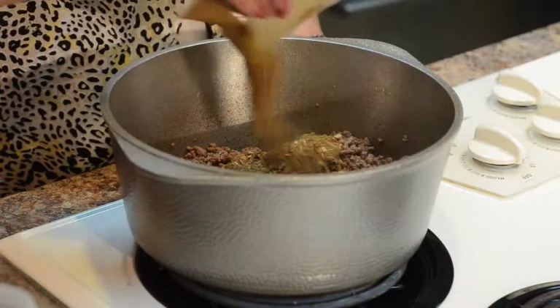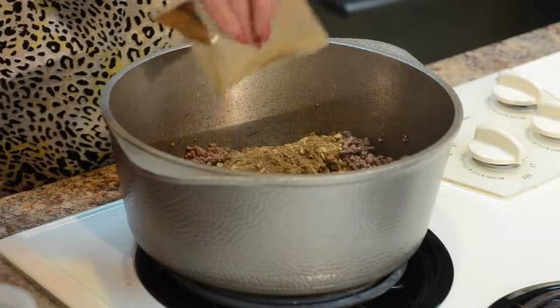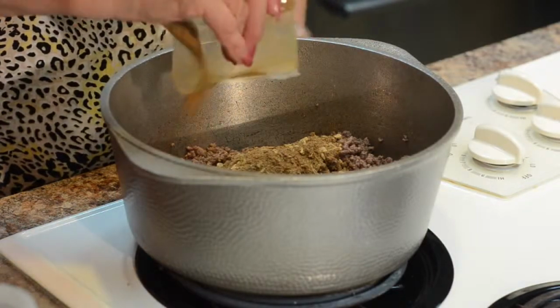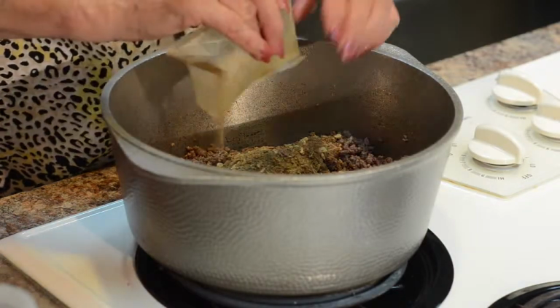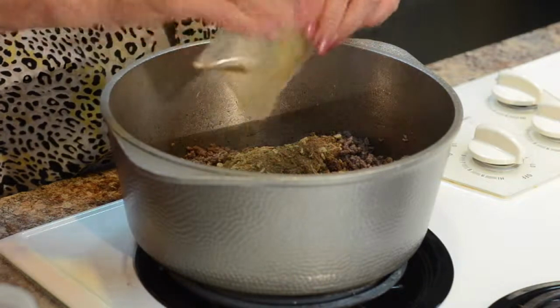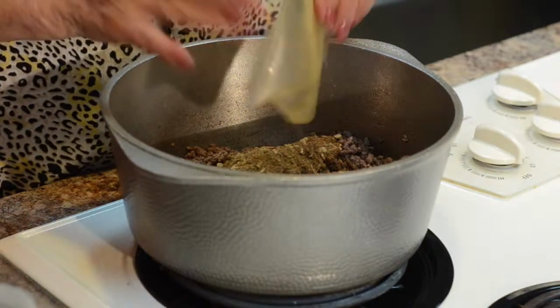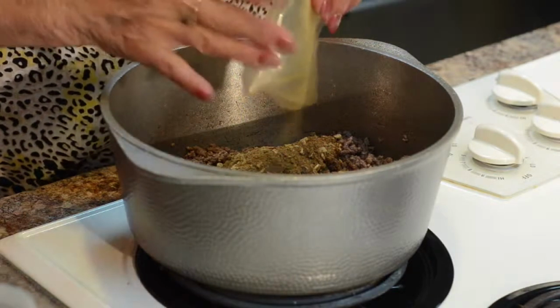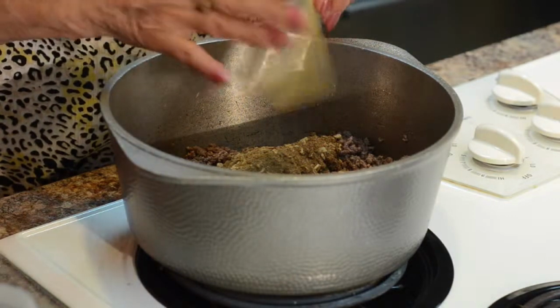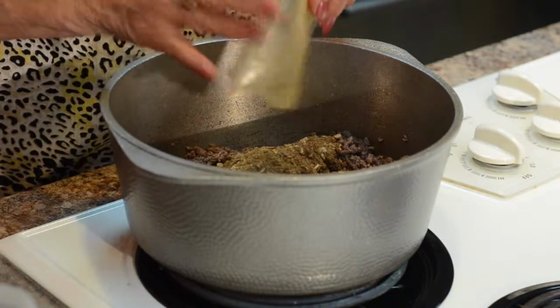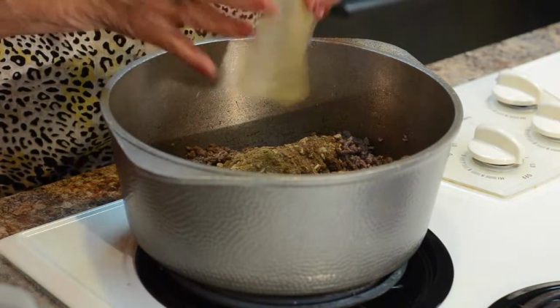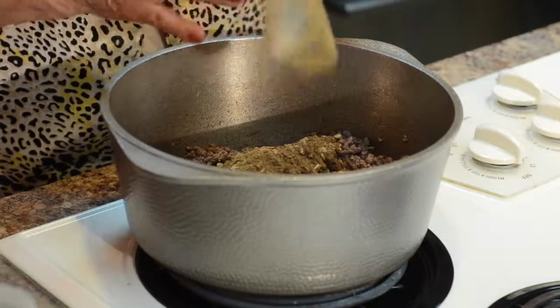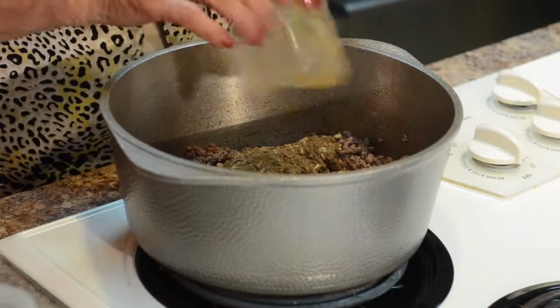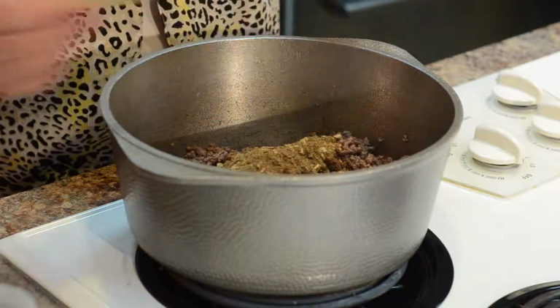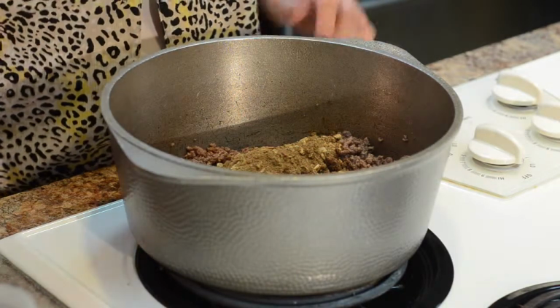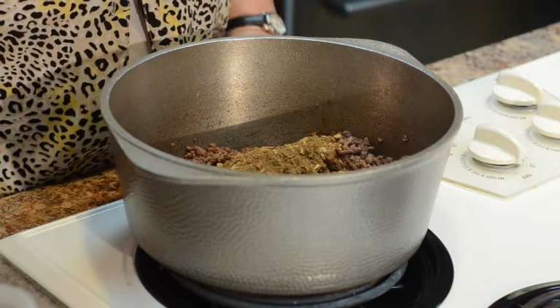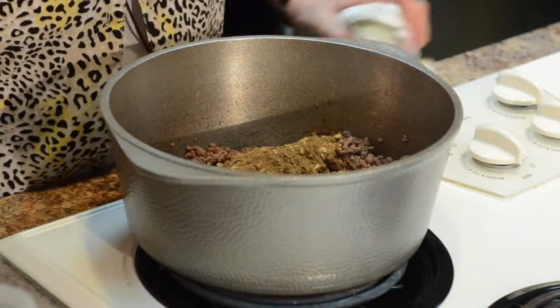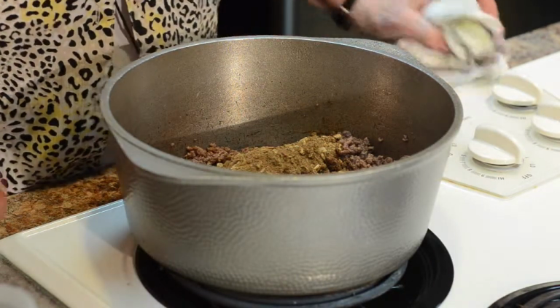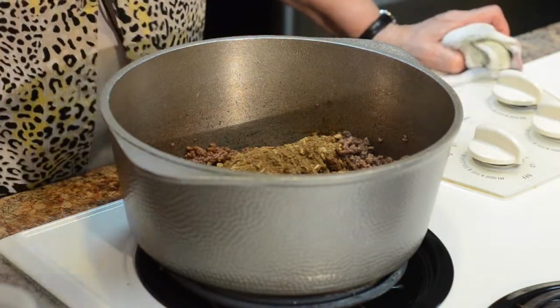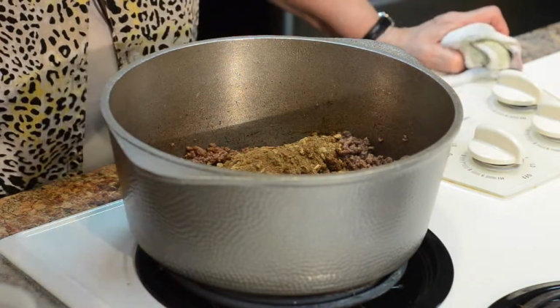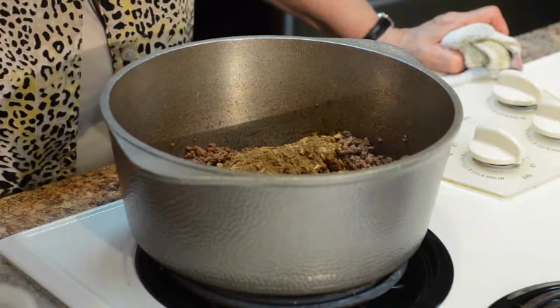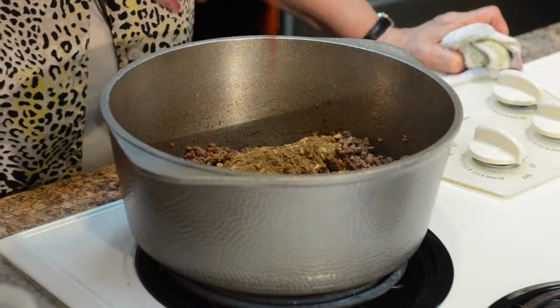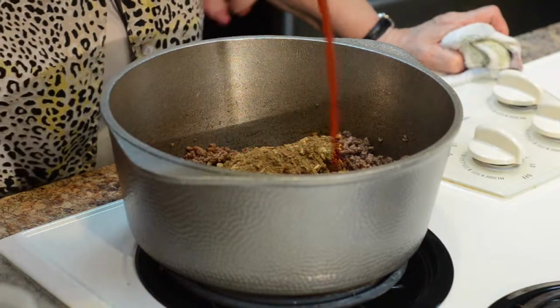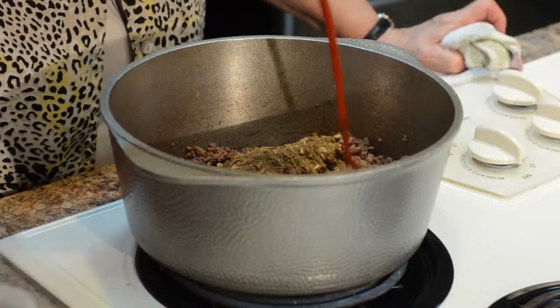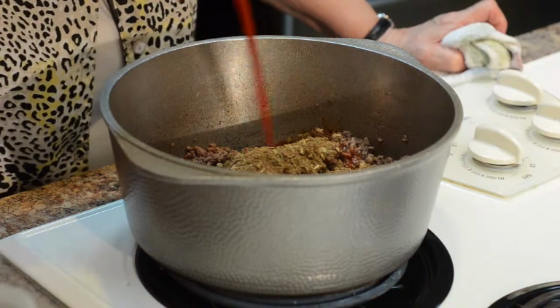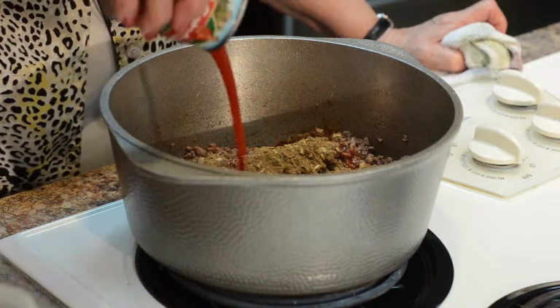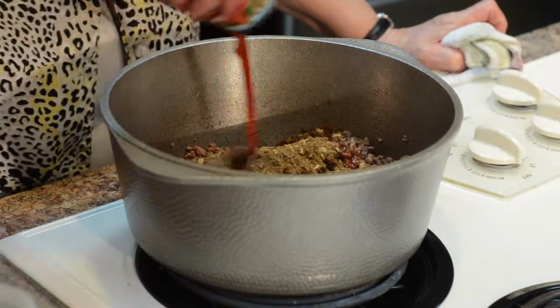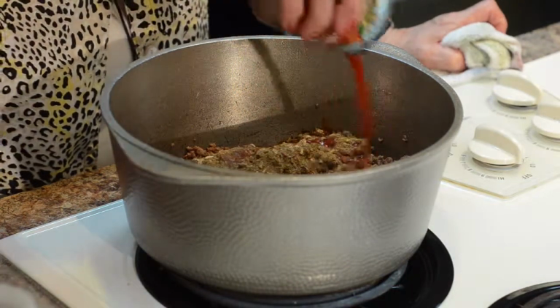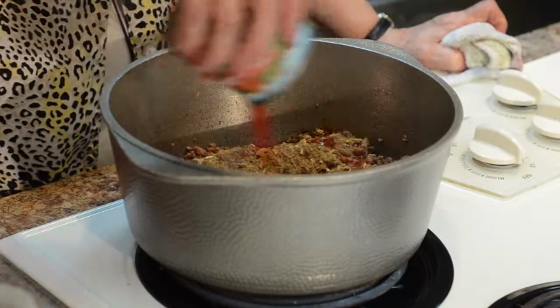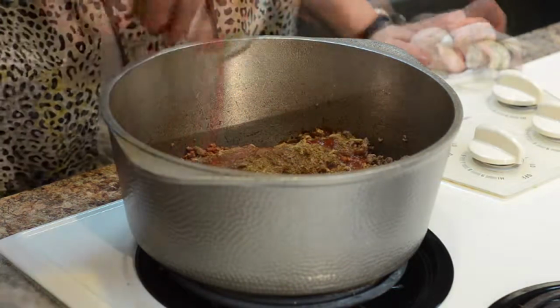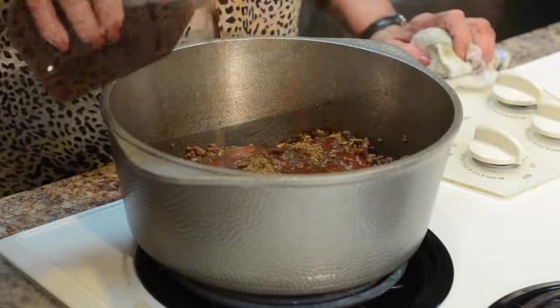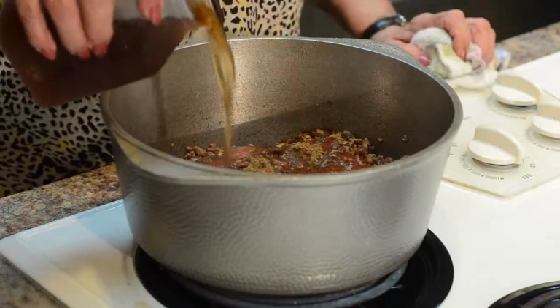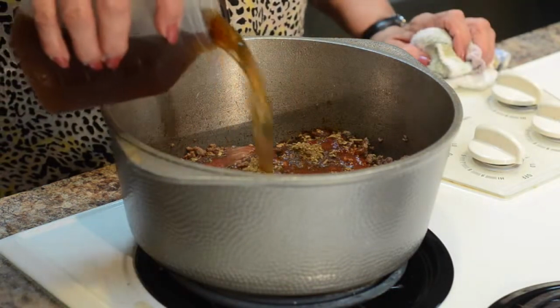To the brown meat, stir in the tomato sauce, a pinch of sugar, water, beef broth, and Cousin Boudreaux's Creole Chili Mix. If you like, this is where you can add the chili beans.